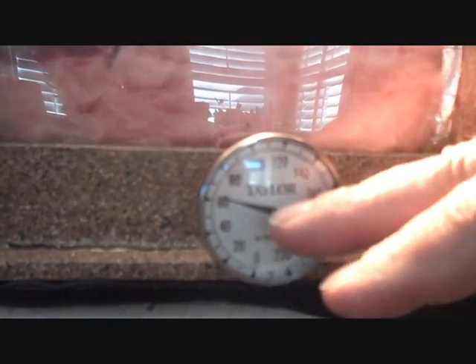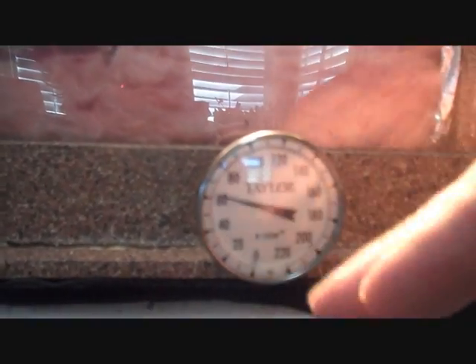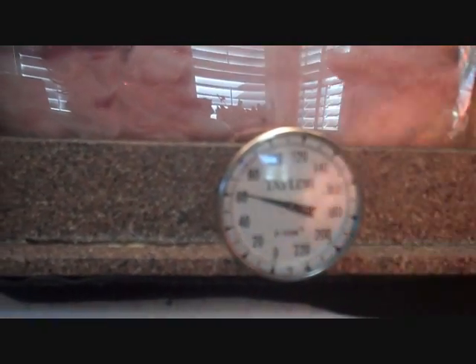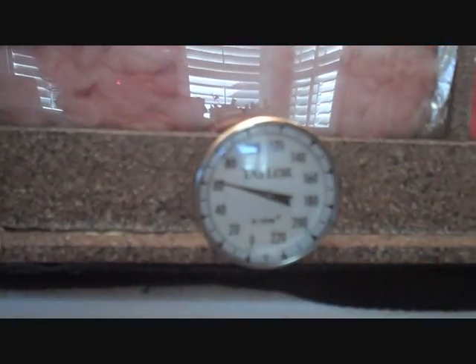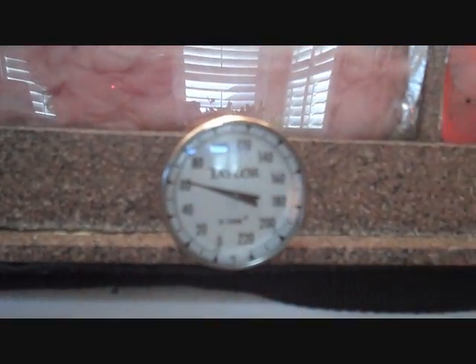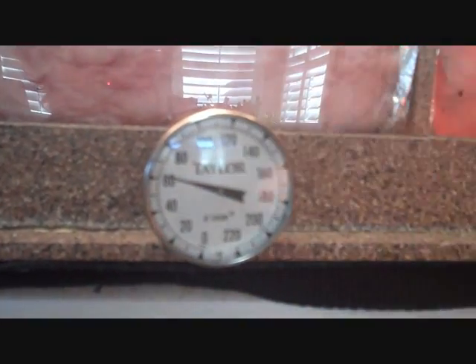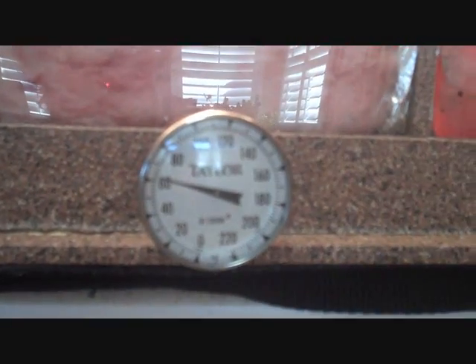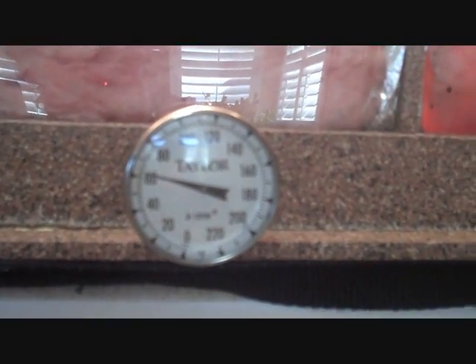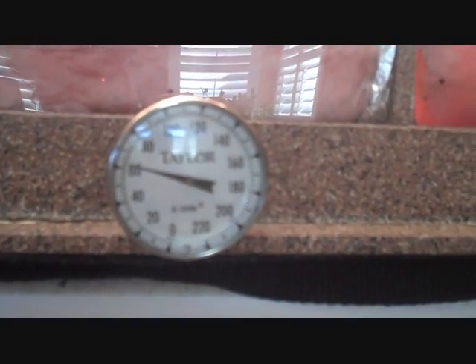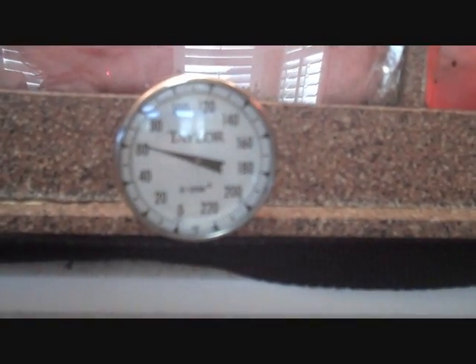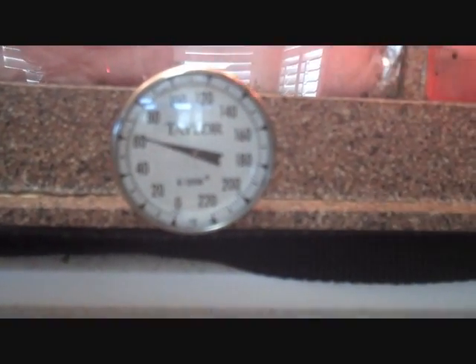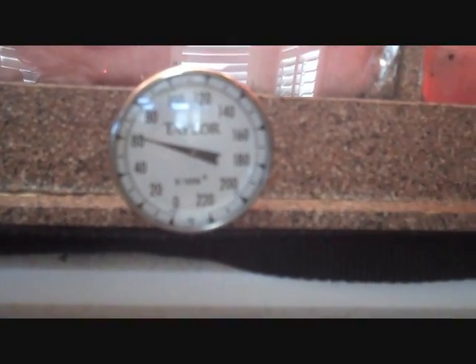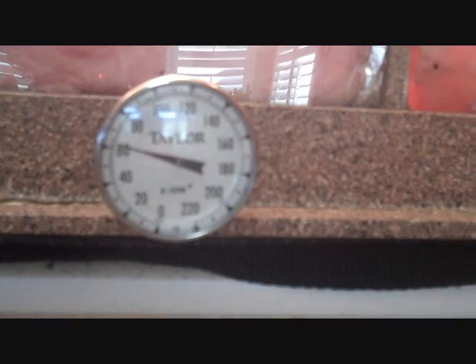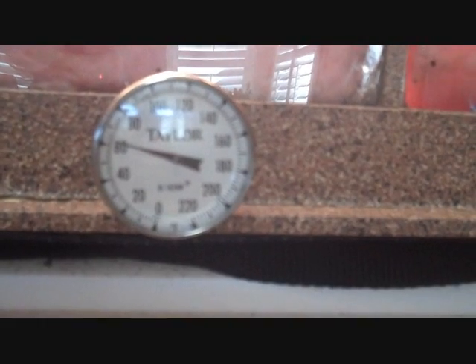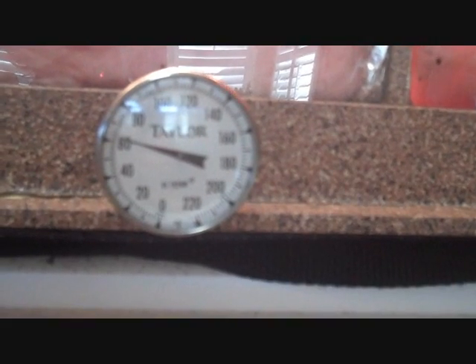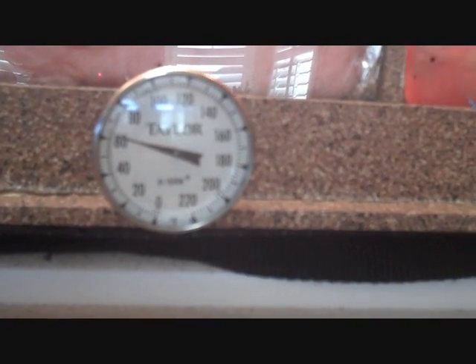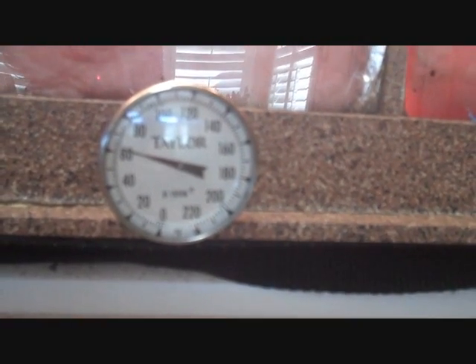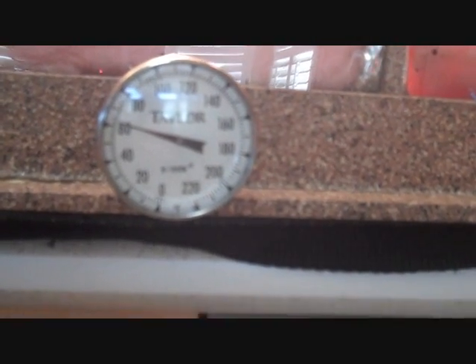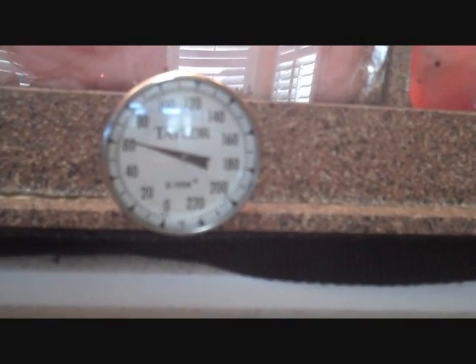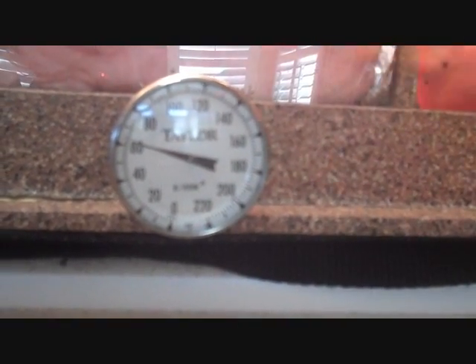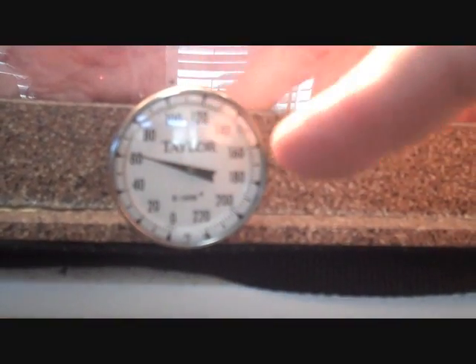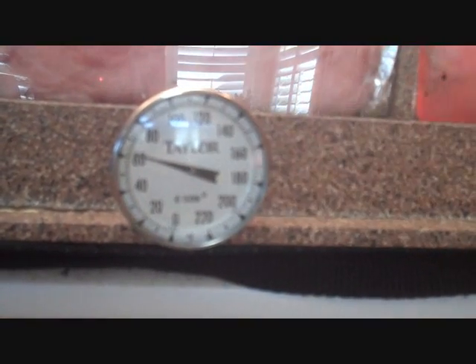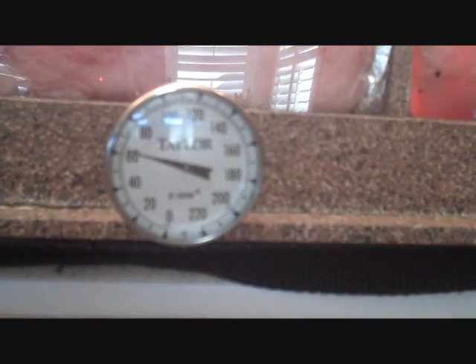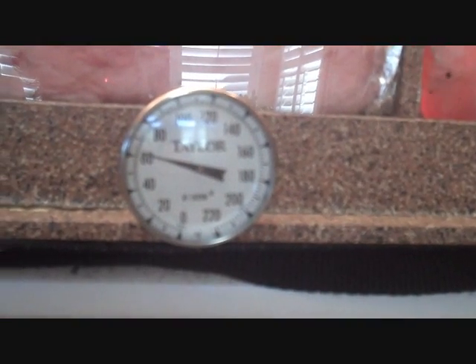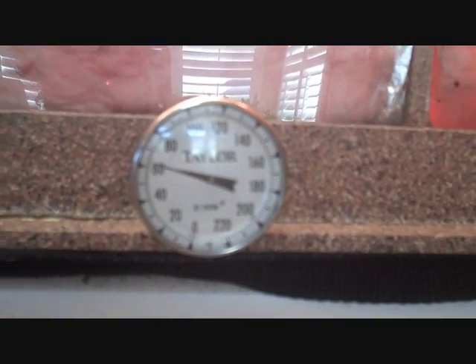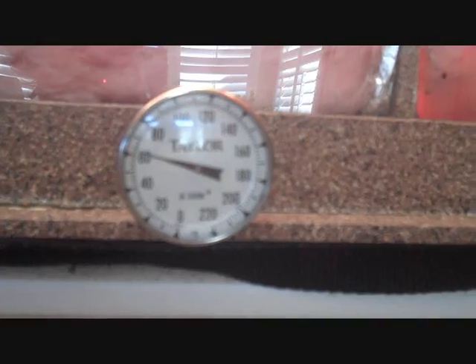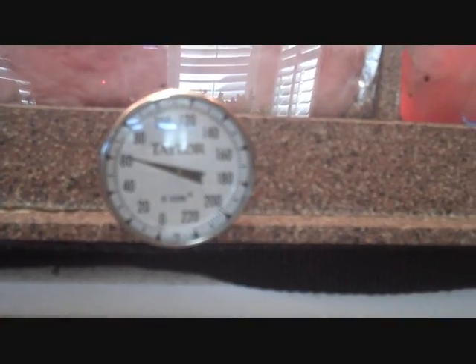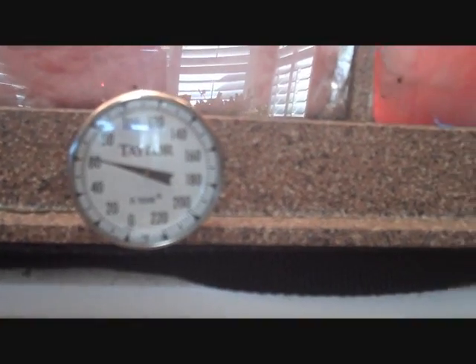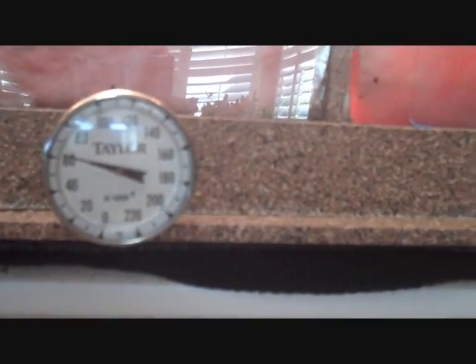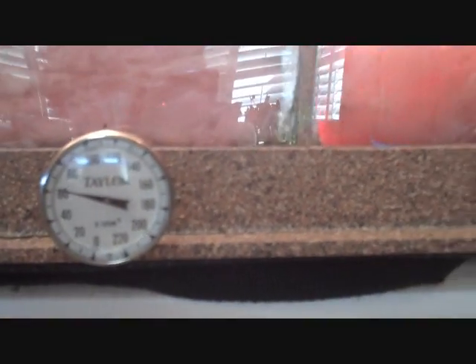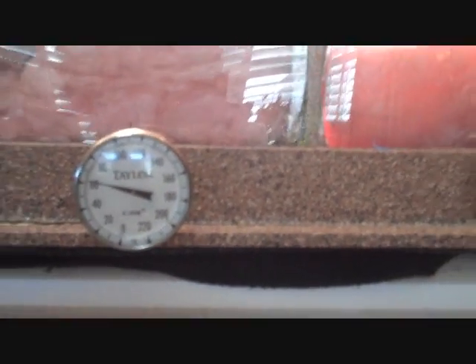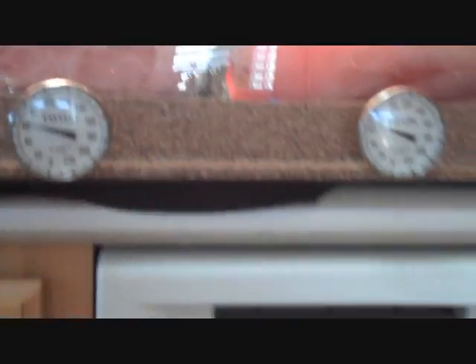This one will stay pretty close to the same temperature — it might come up a little bit. Sometimes there's some residual heat getting through it, but for the most part it'll stay a lot cooler. So, this one will go real high, this one will stay pretty close. And then what I do is I'll just switch them at the end, just to show you there's no trick involved.